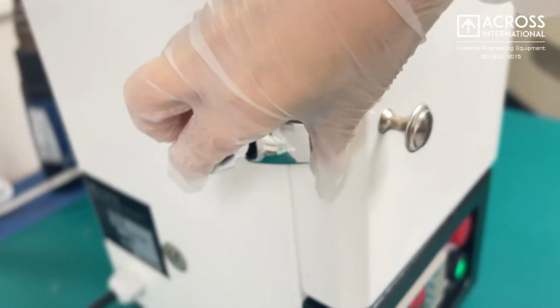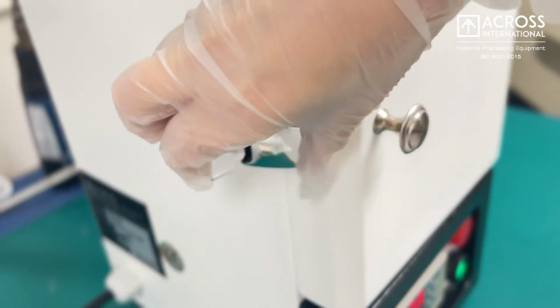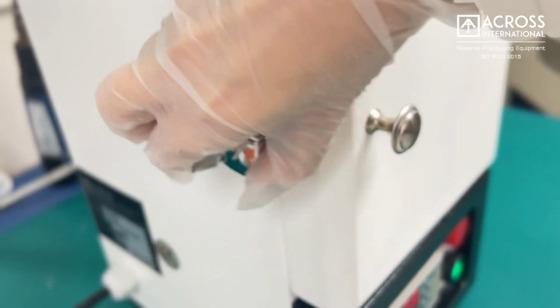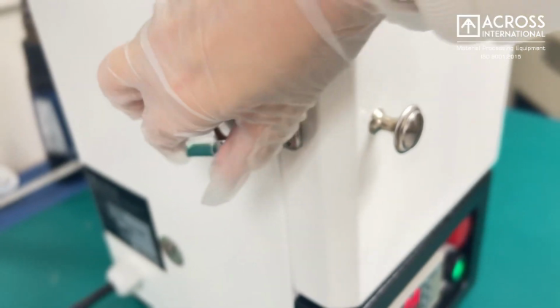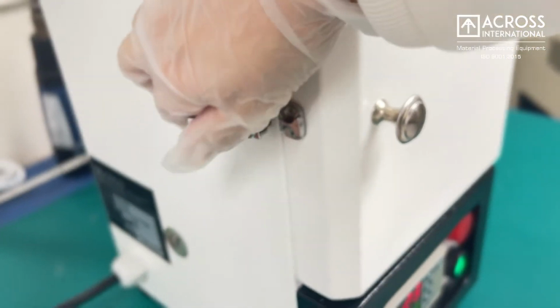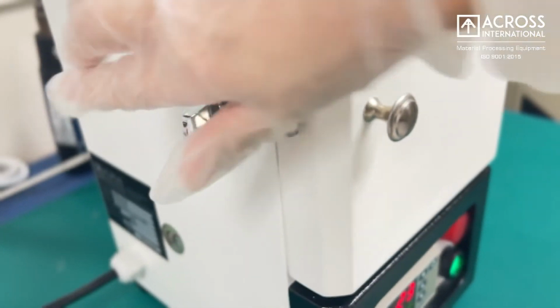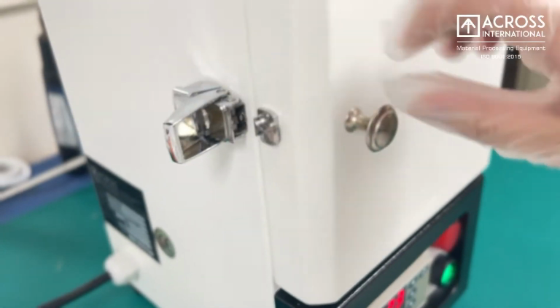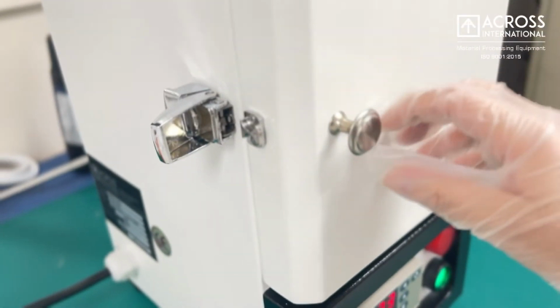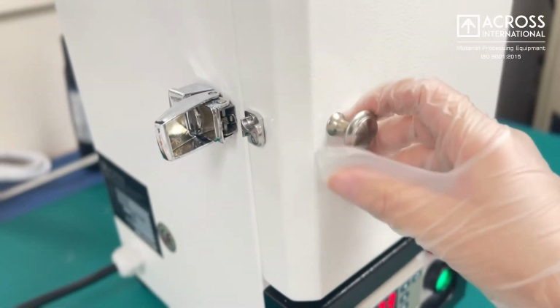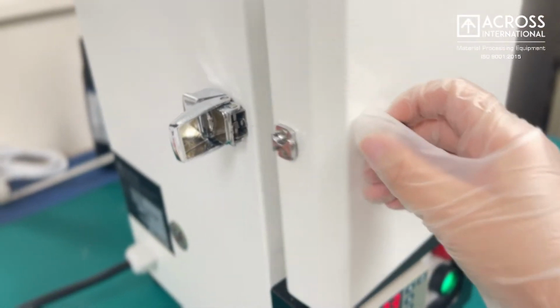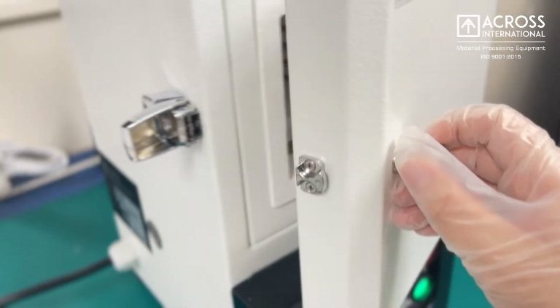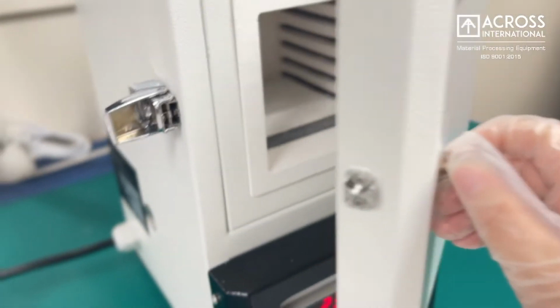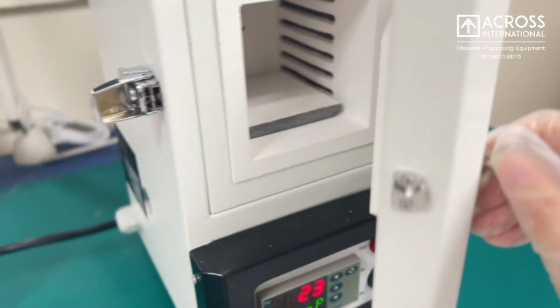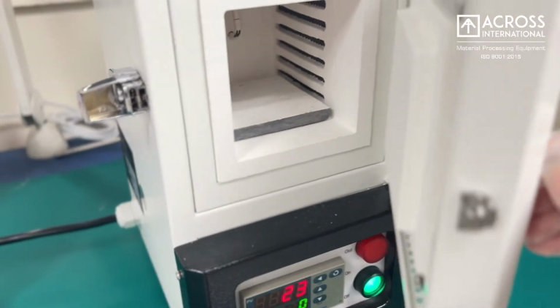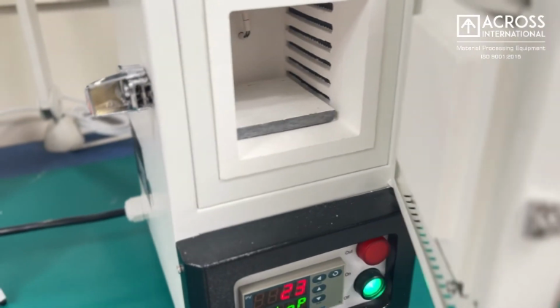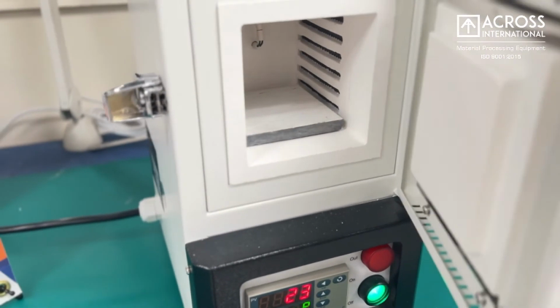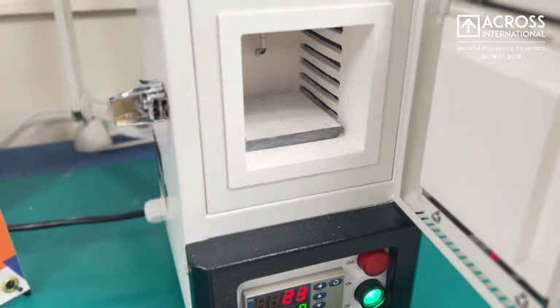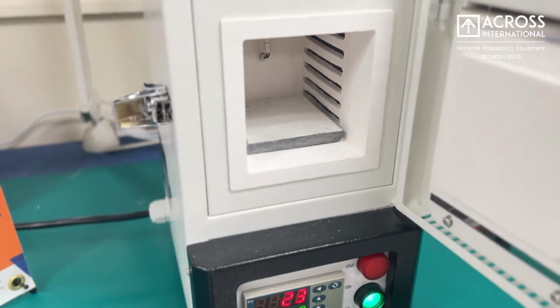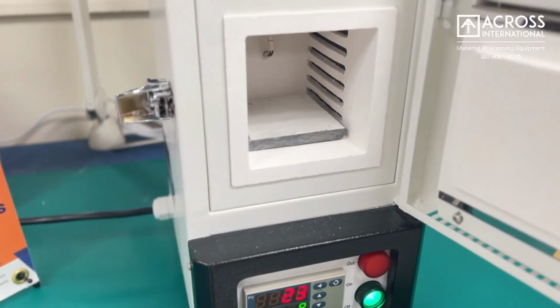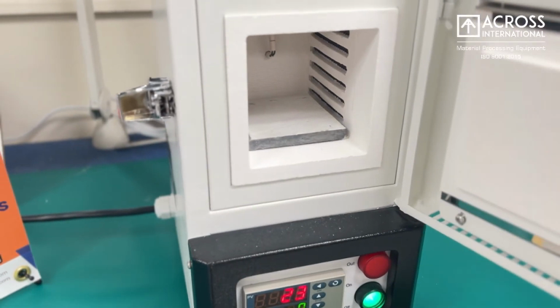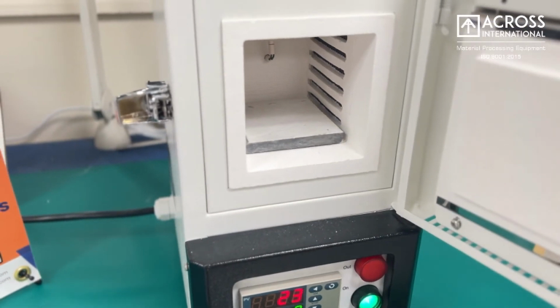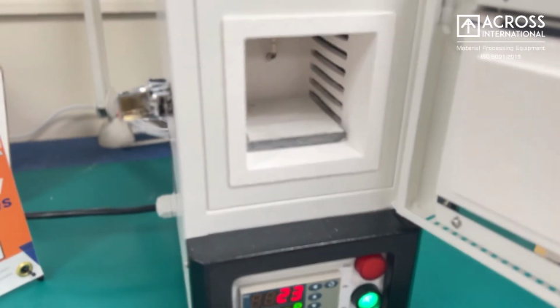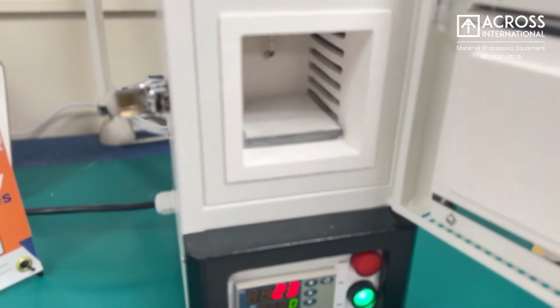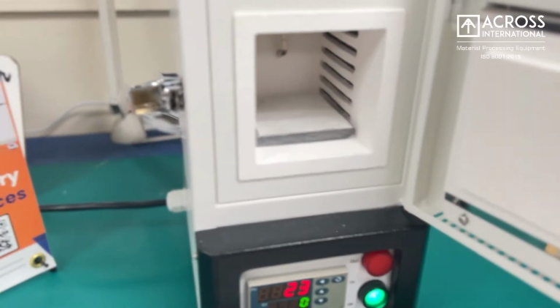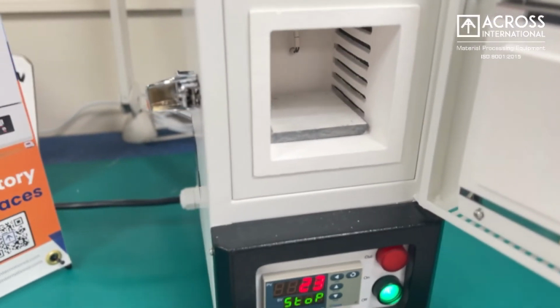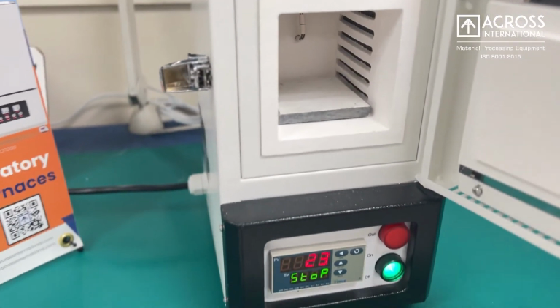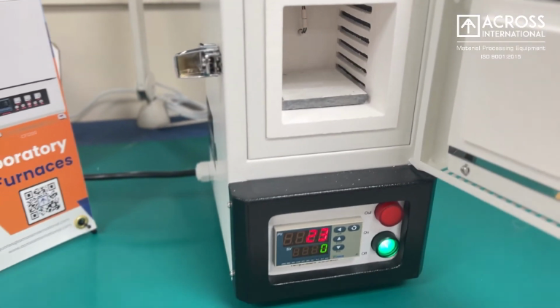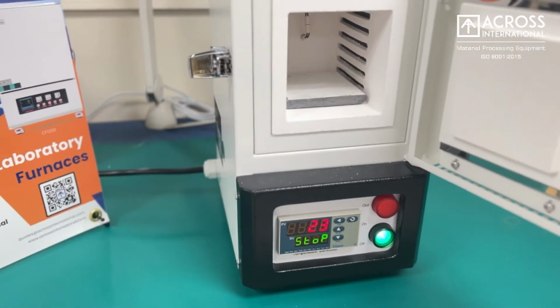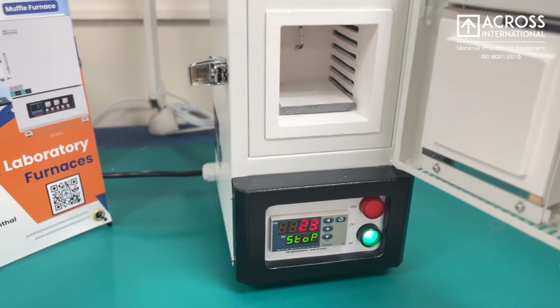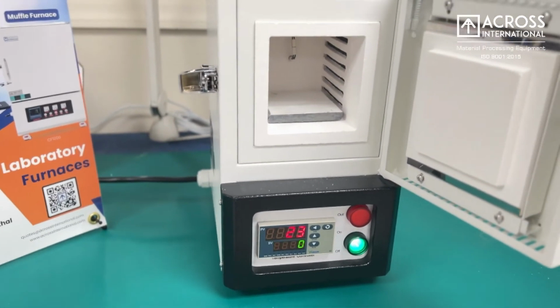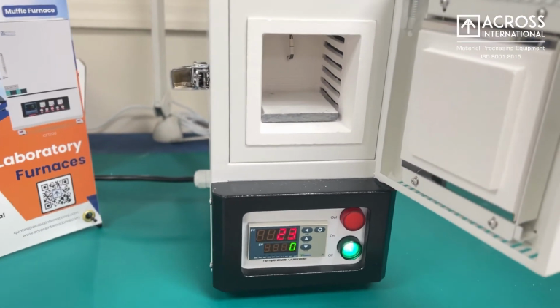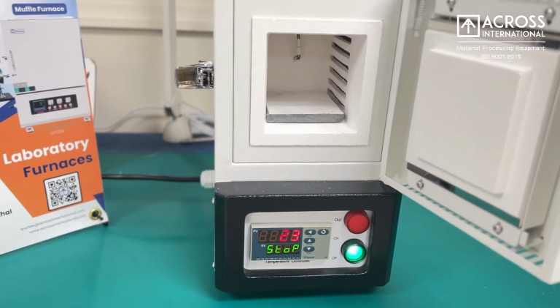All our furnaces are built with Mitsubishi high-grade aluminum ceramic insulation for durability and minimal heat loss, for optimal heat treatment results.